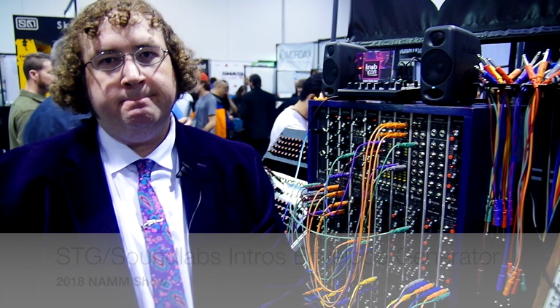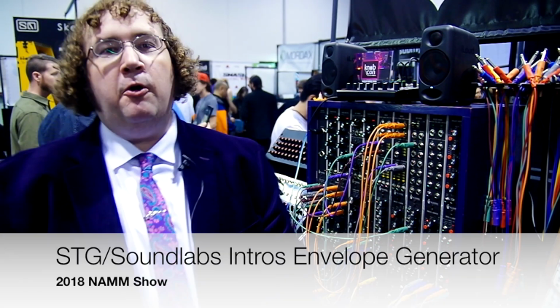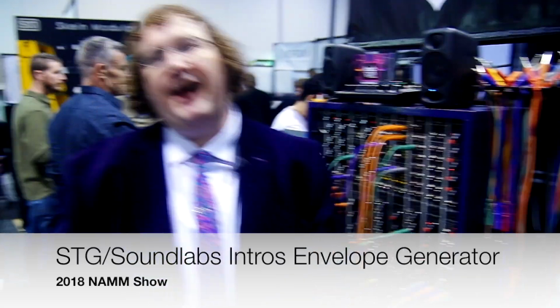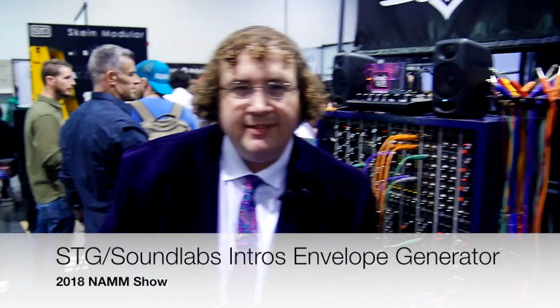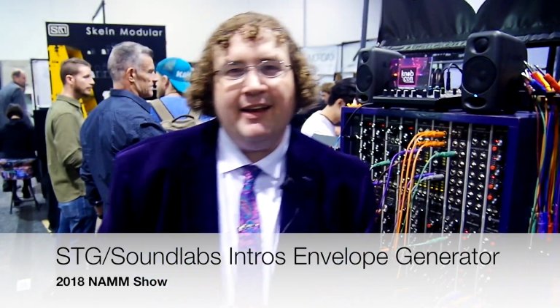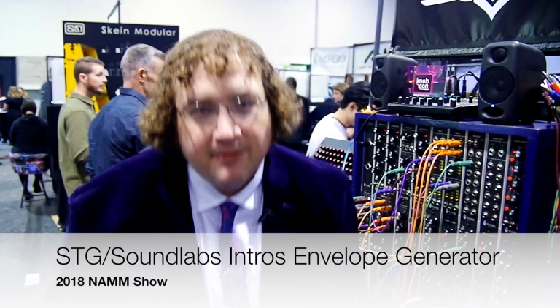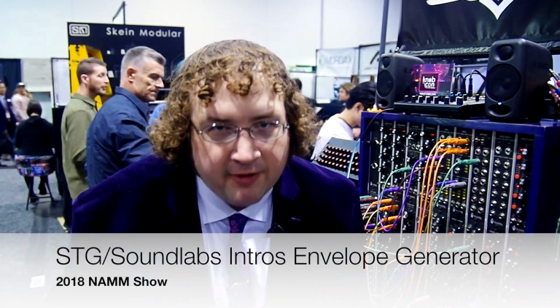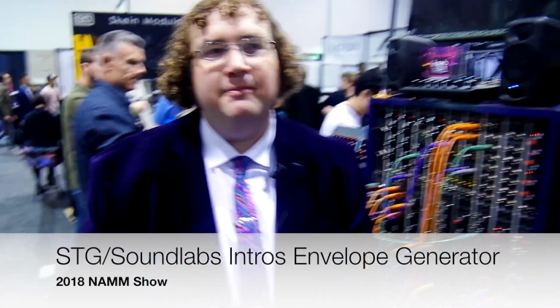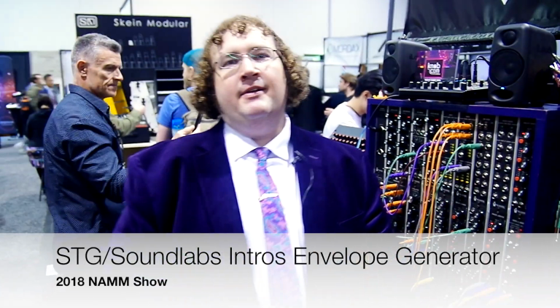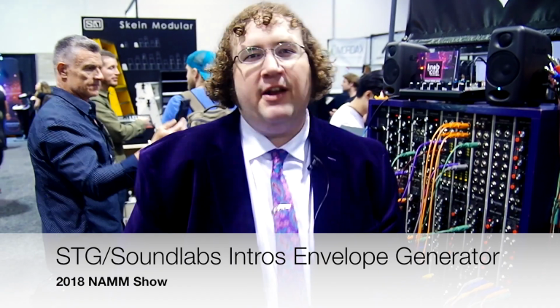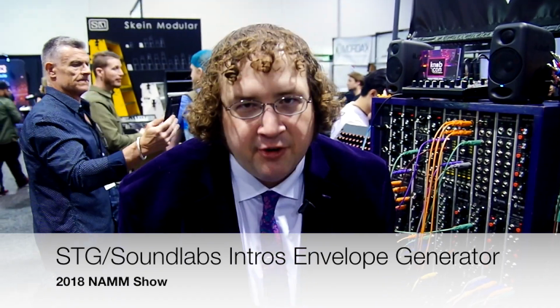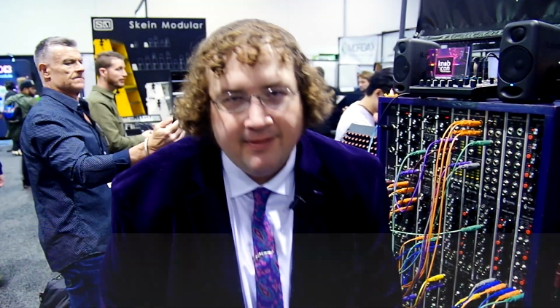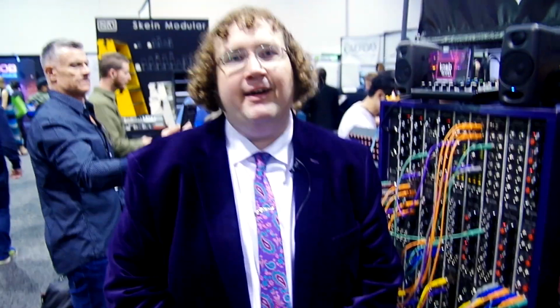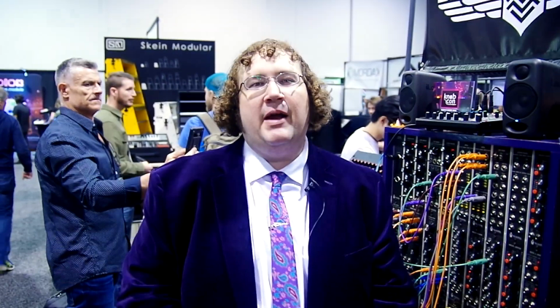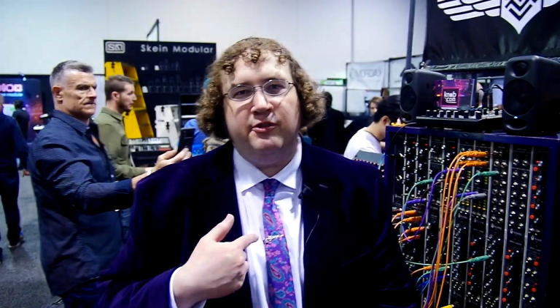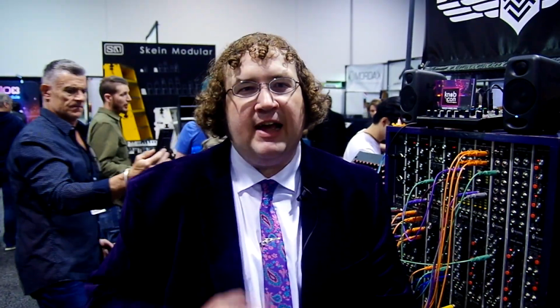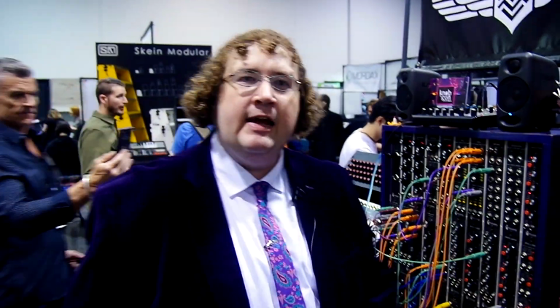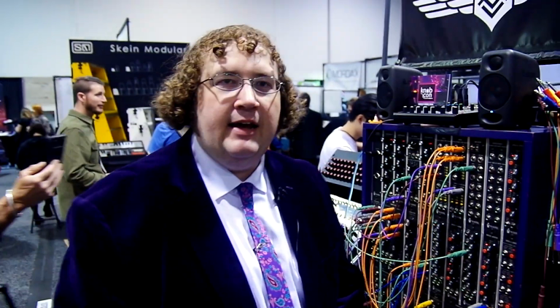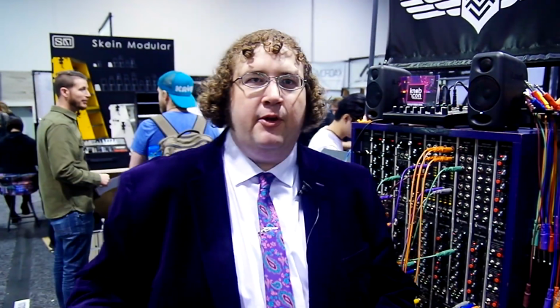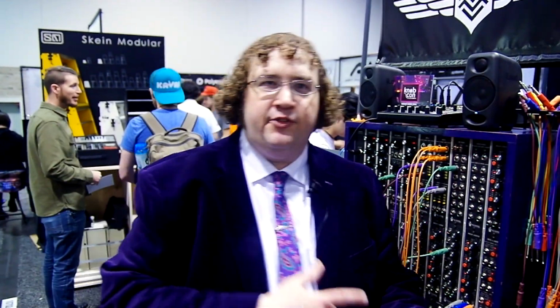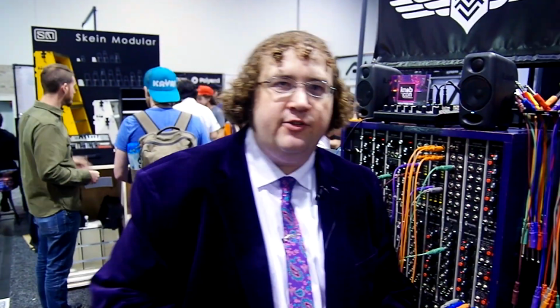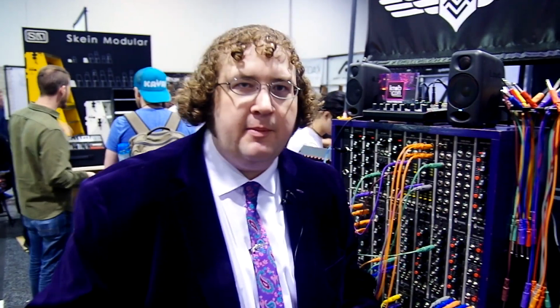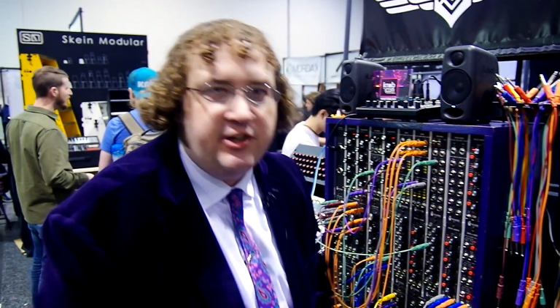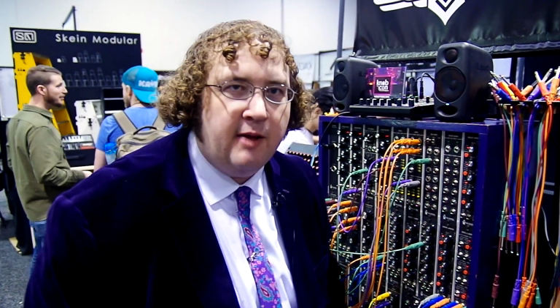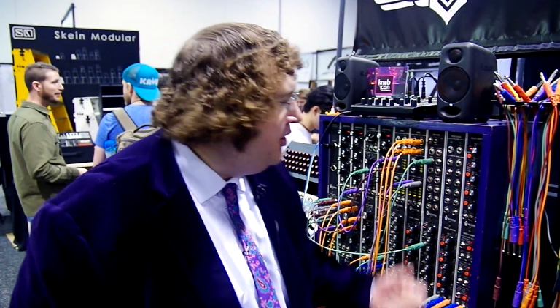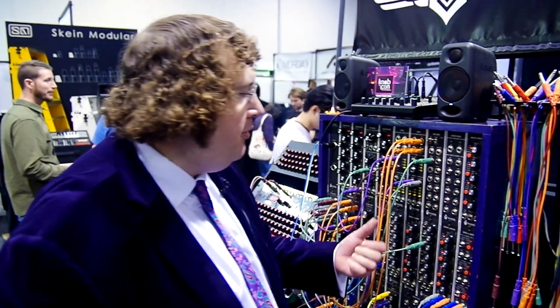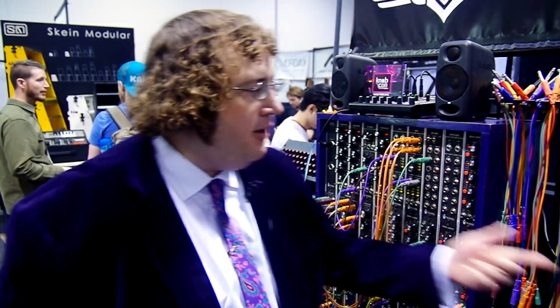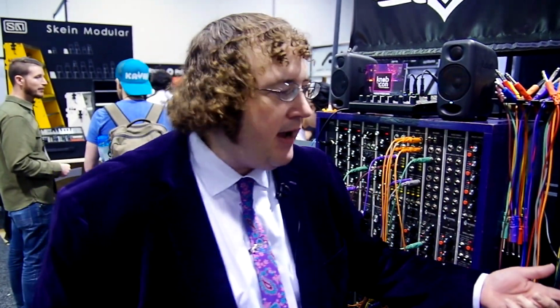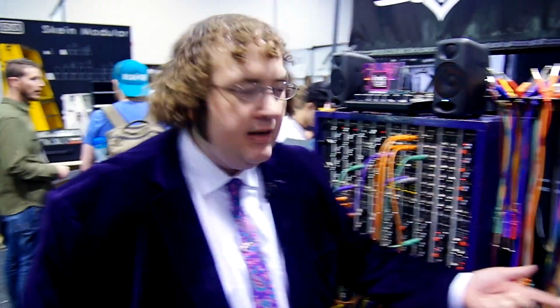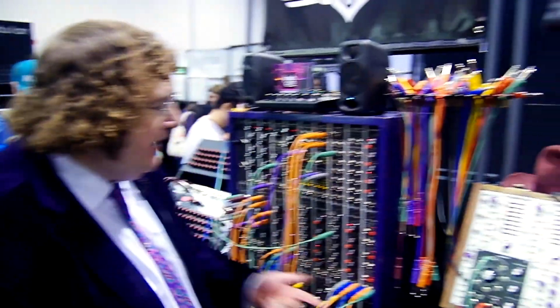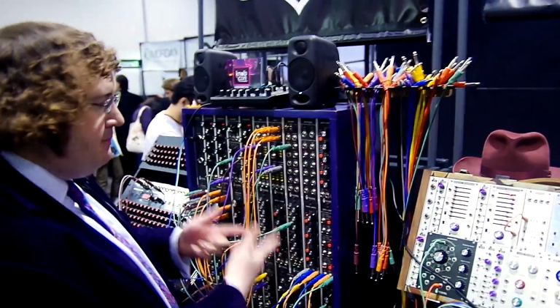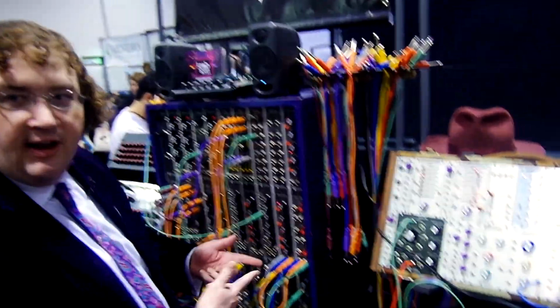Oh, hi. Hello. Welcome. Greetings, YouTube. My name is Sudden Tyguy, and I build synthesizers under the name STG Sound Lab, both Eurorack and man size.